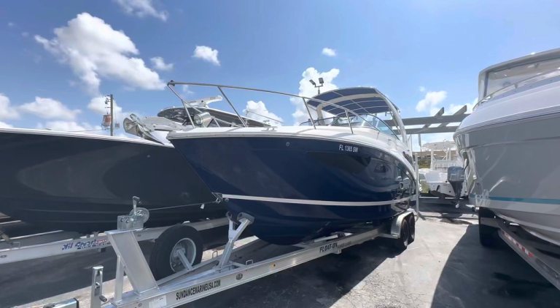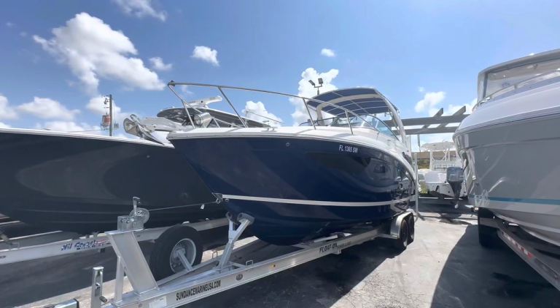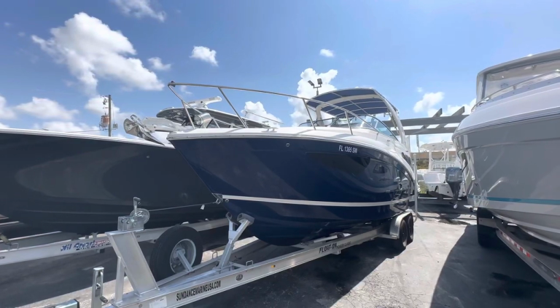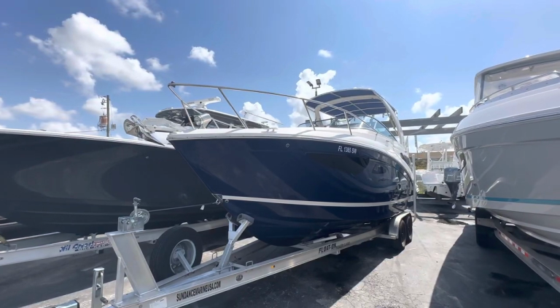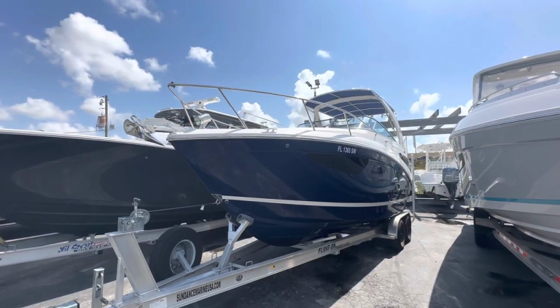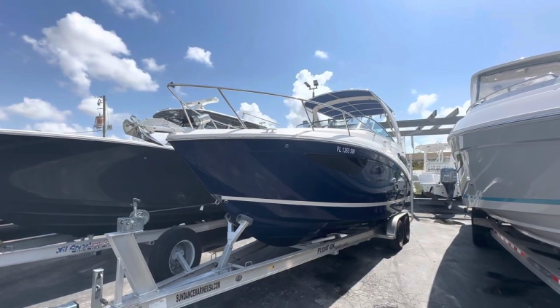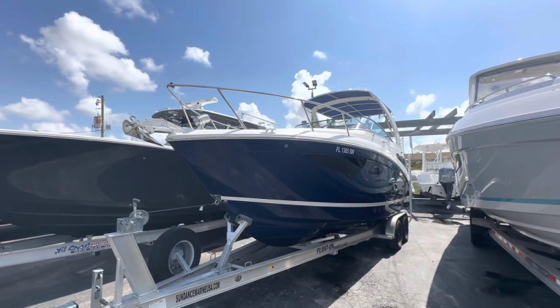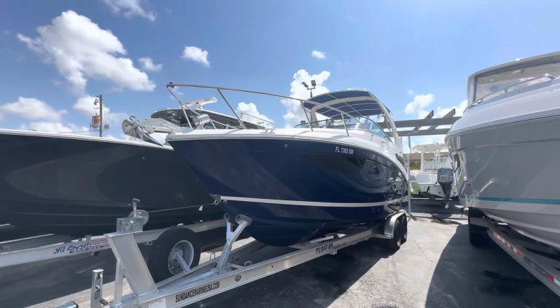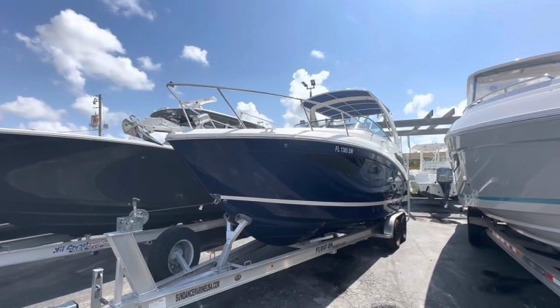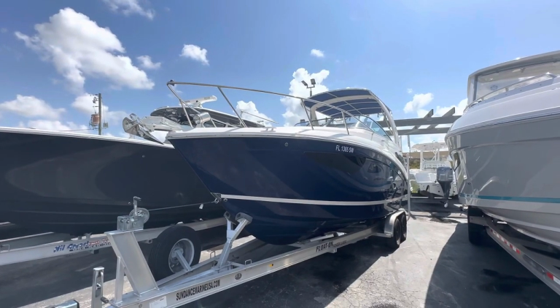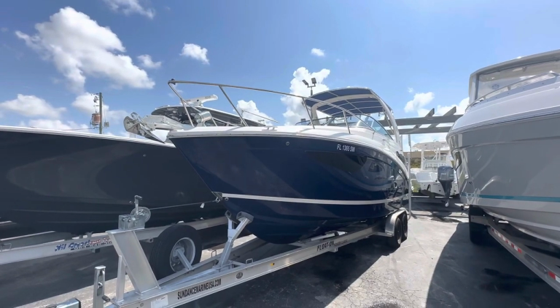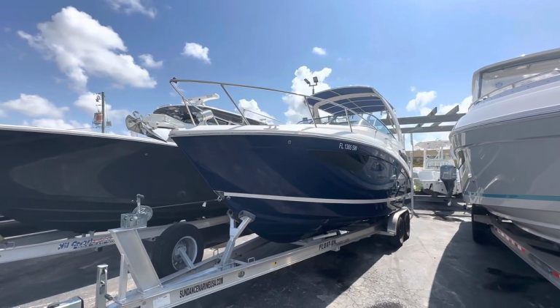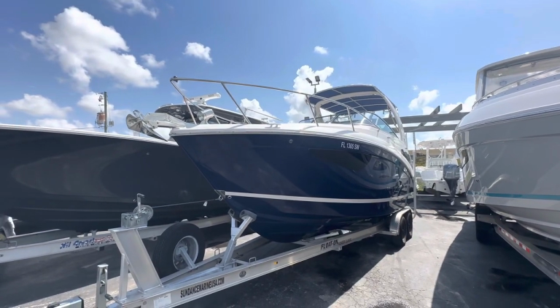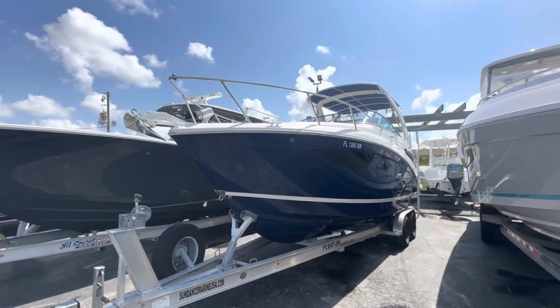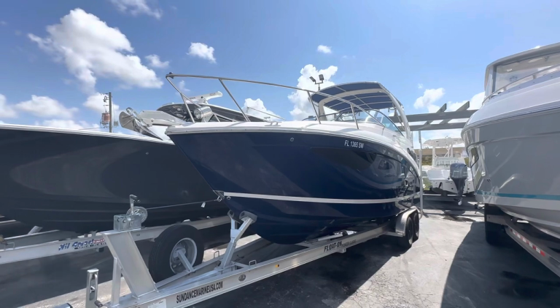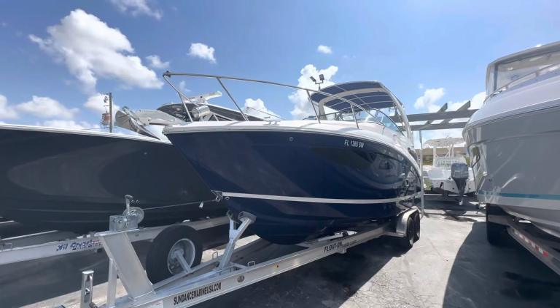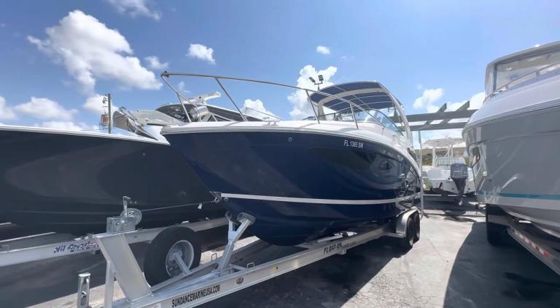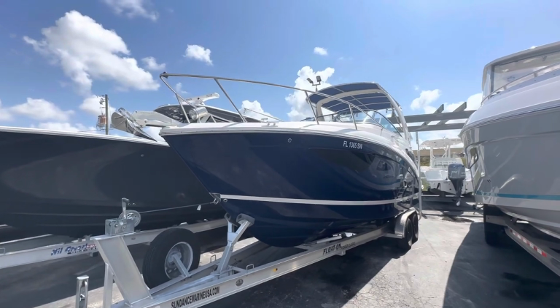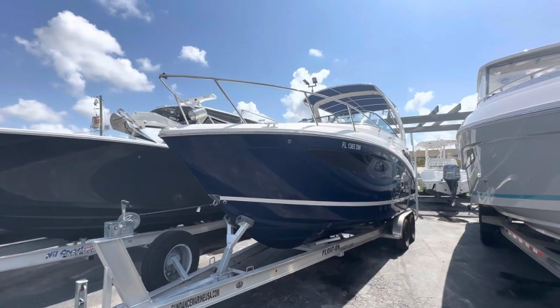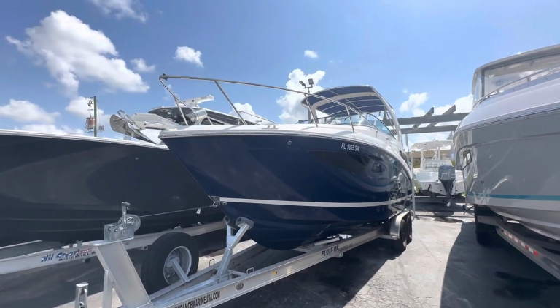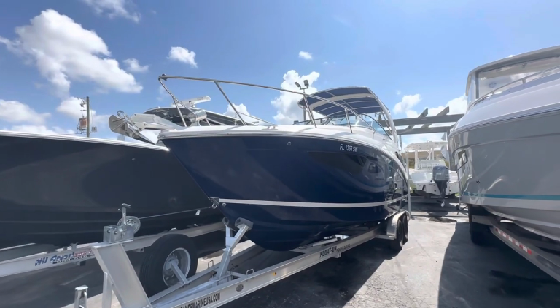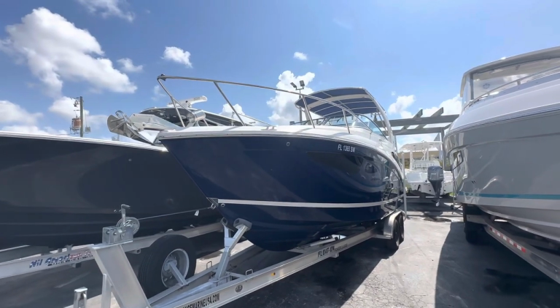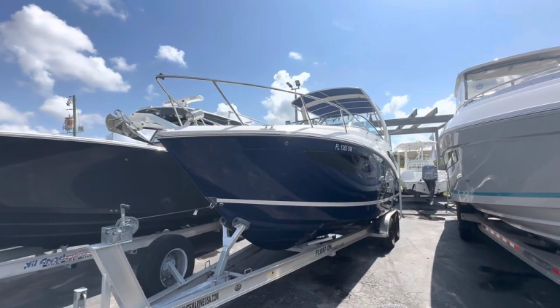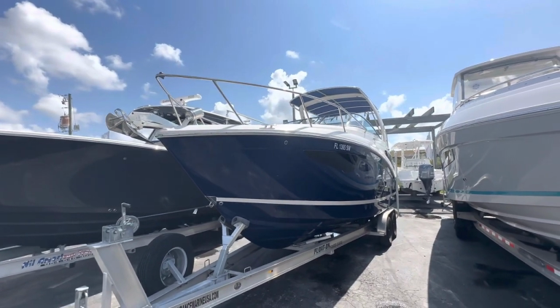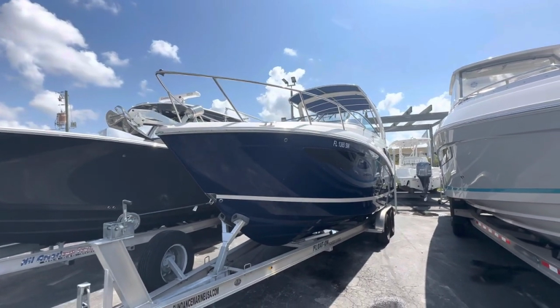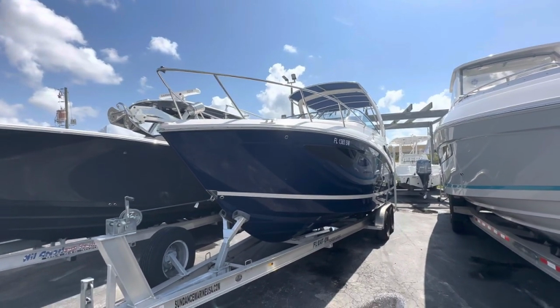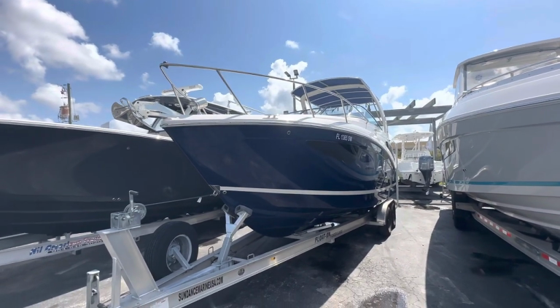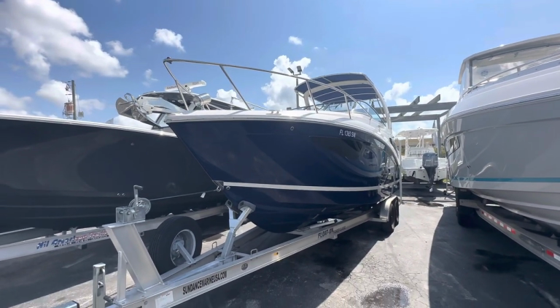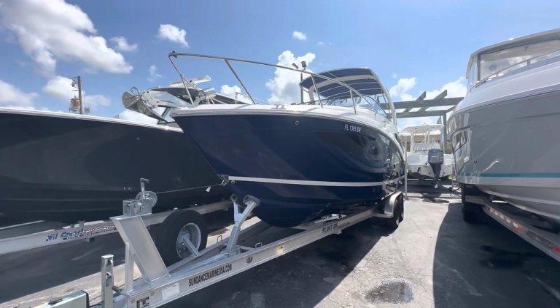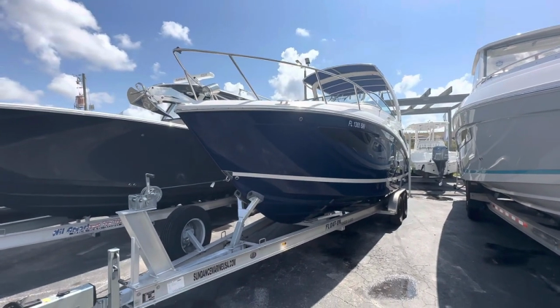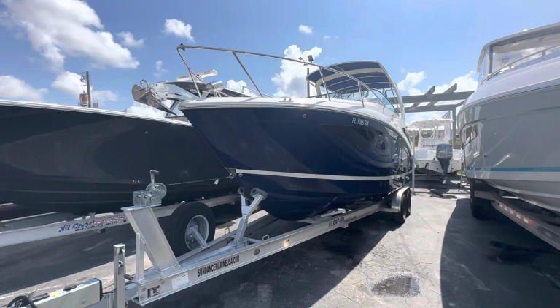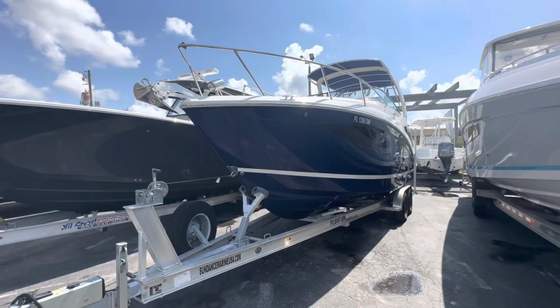Hi, this is Derek Van Clive with Sundance Marine here in beautiful, sunny Miami, Florida, here to show off our cleanest new trade in — the 2021 Regal 26XO.